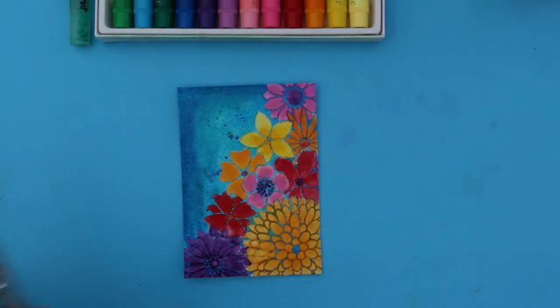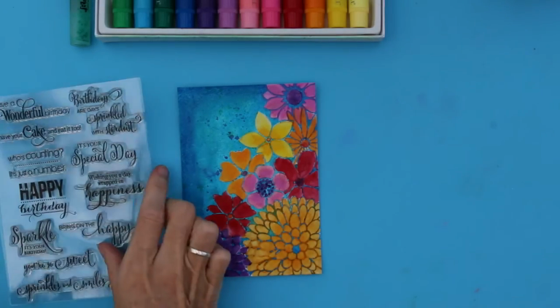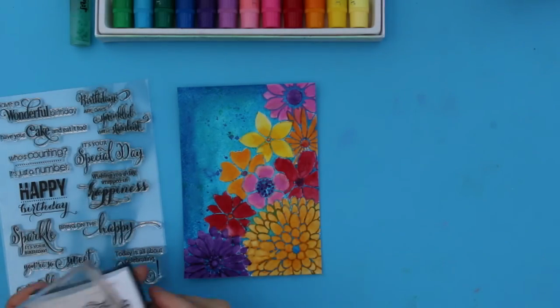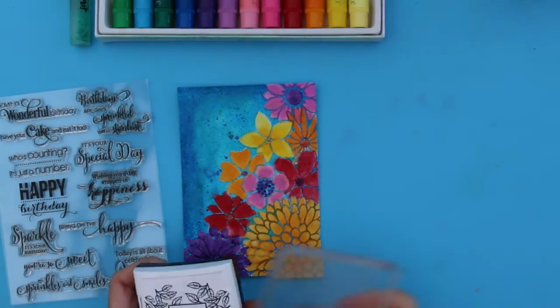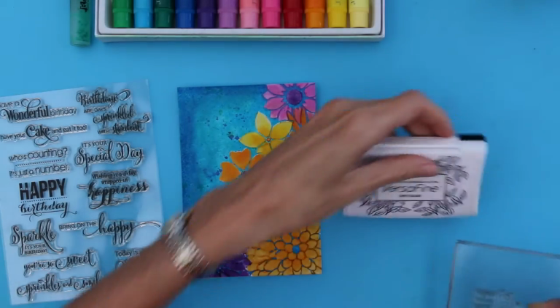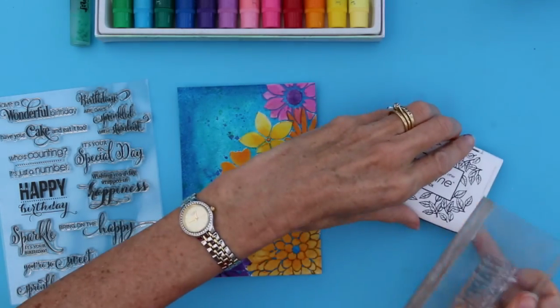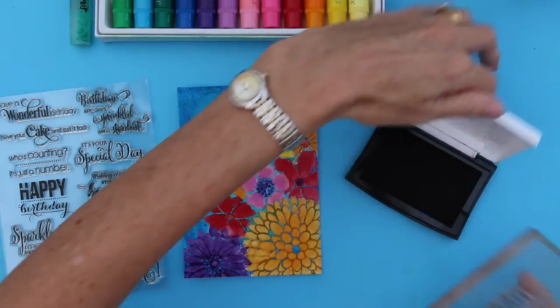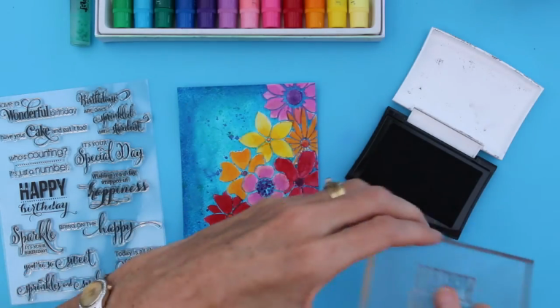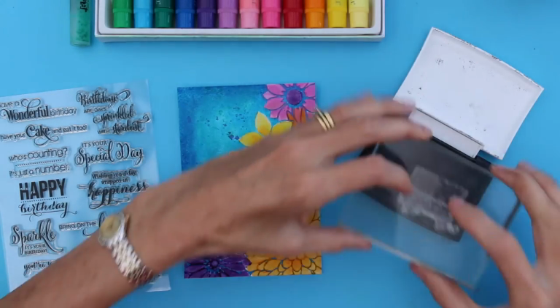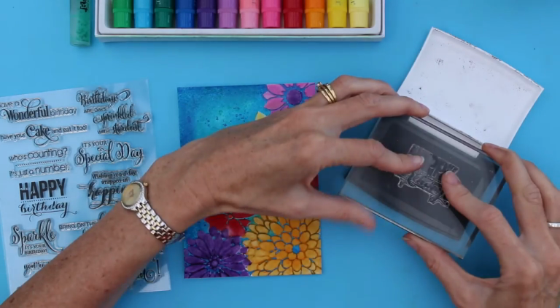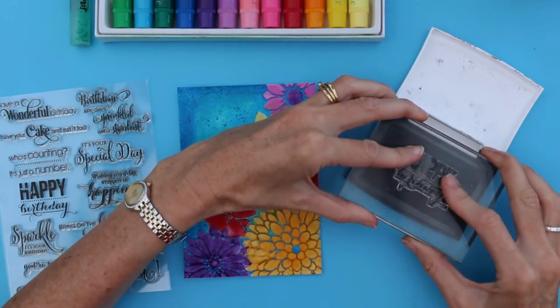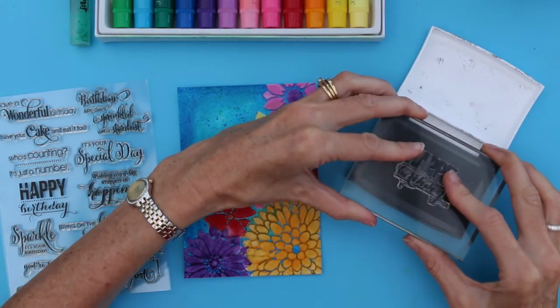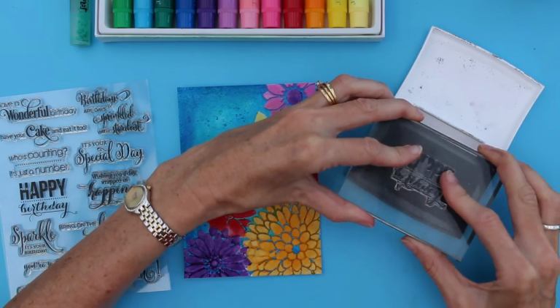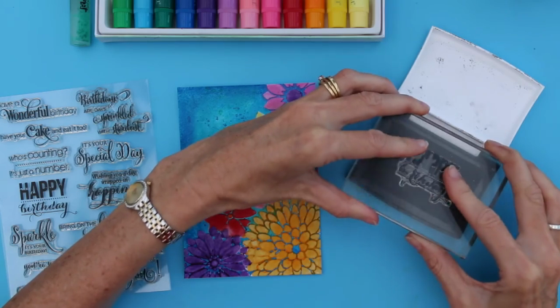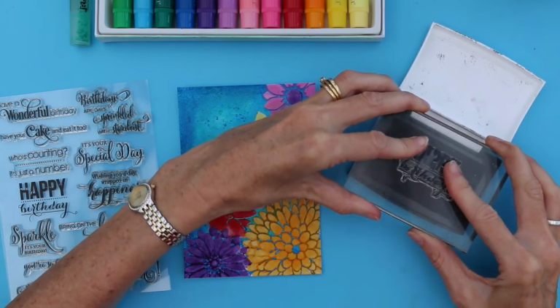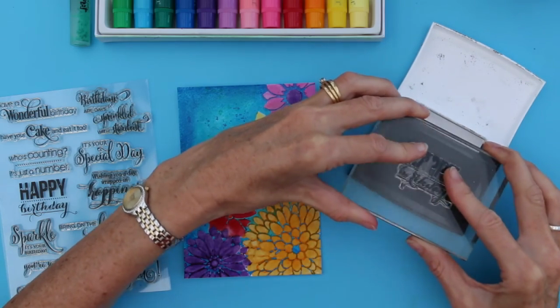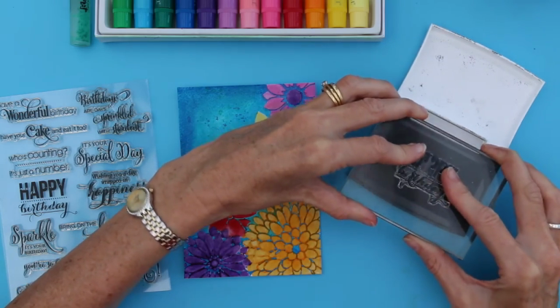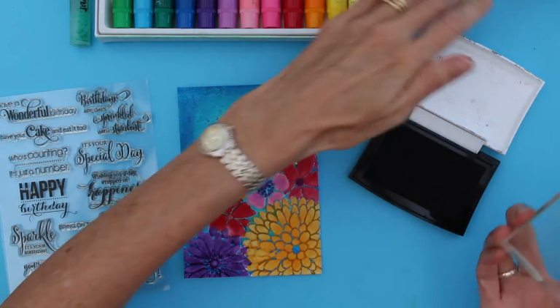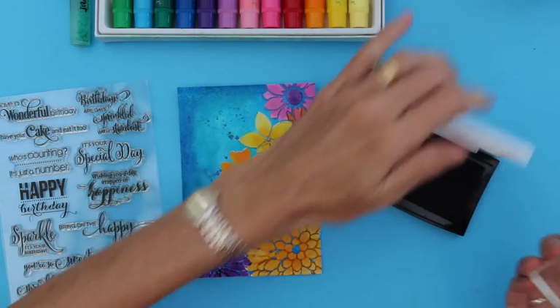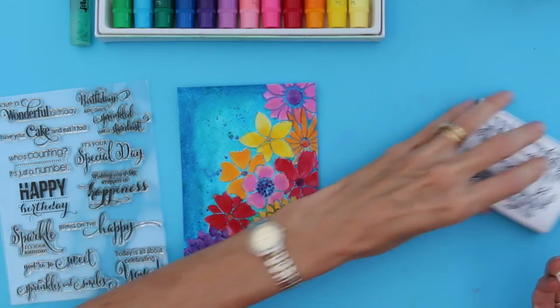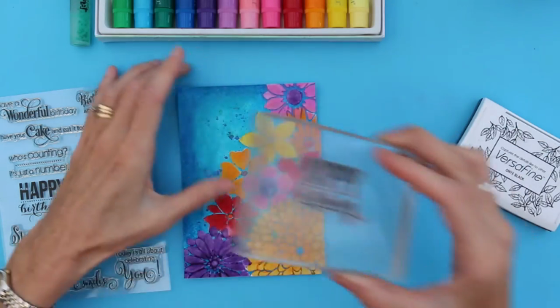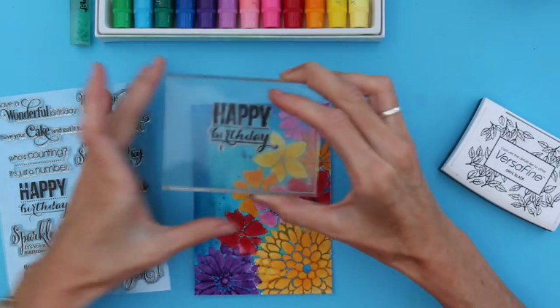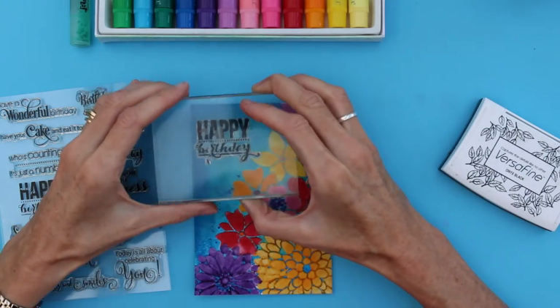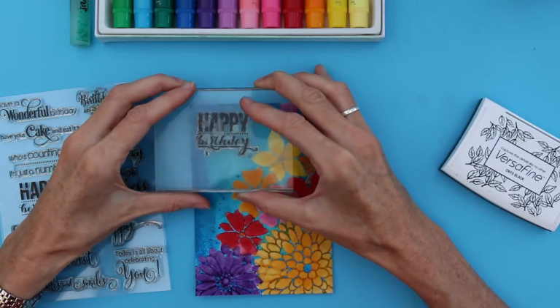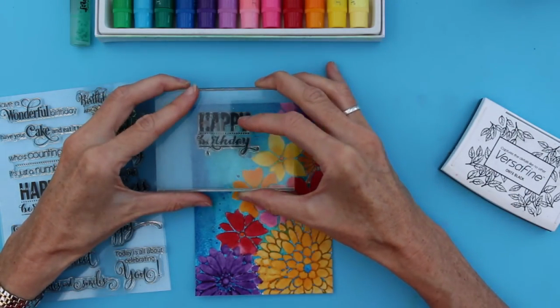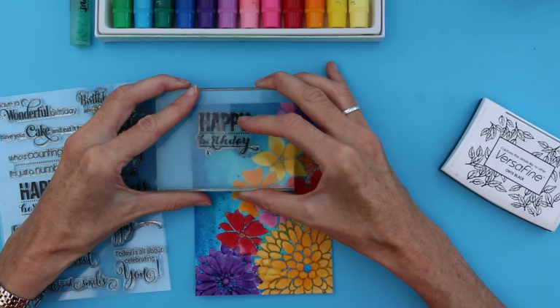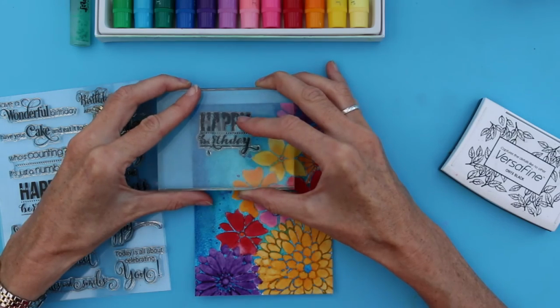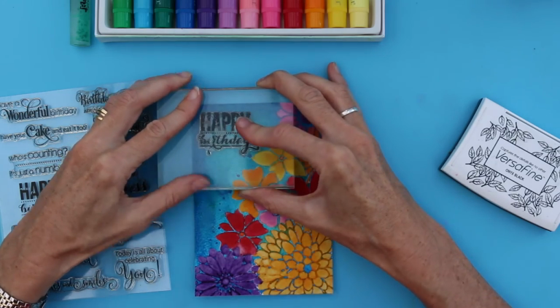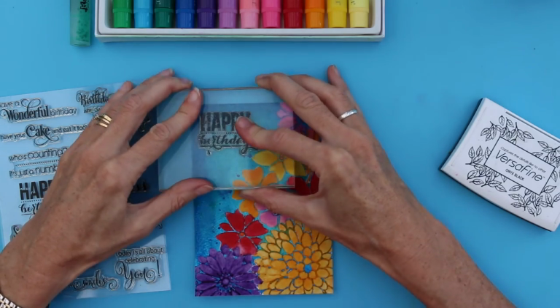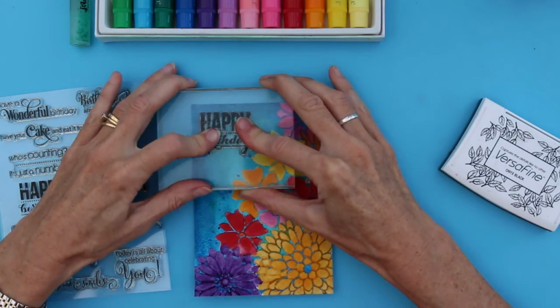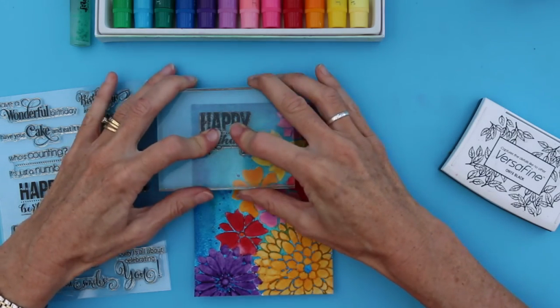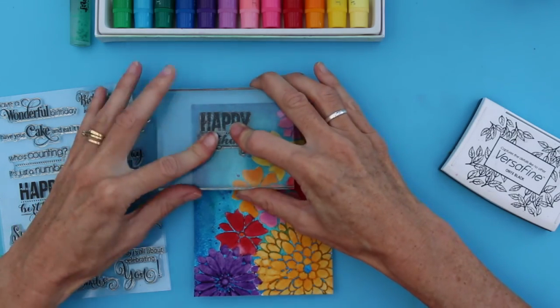So now I'm going to stamp my sentiment. I'm going to use this Penny Black stamp set and Versafine Onyx Black ink. I'm going to ink up my stamp and then stamp into the top left hand corner of my design.